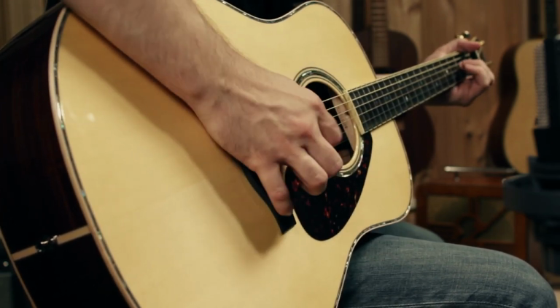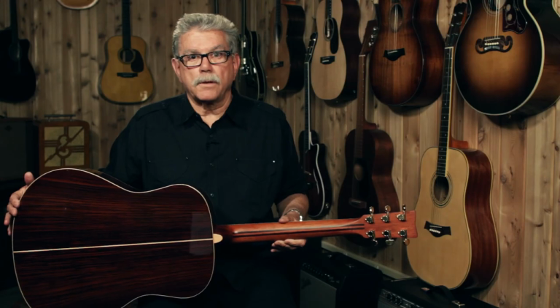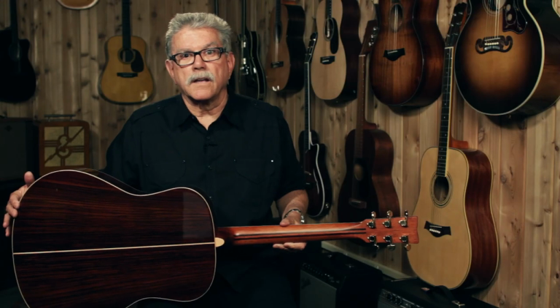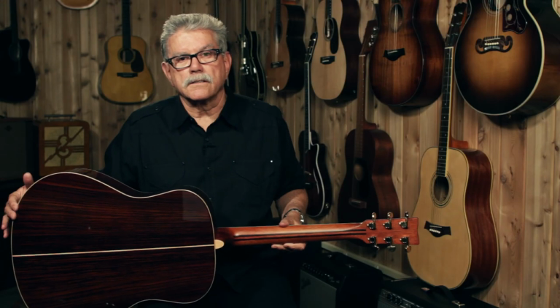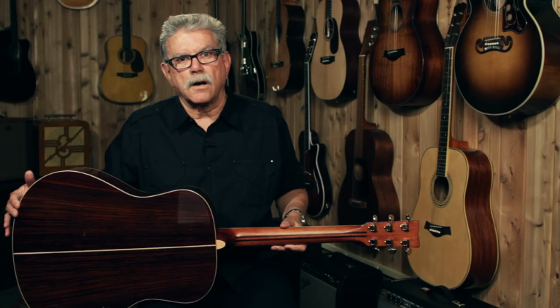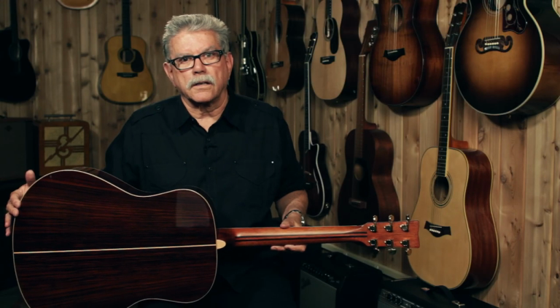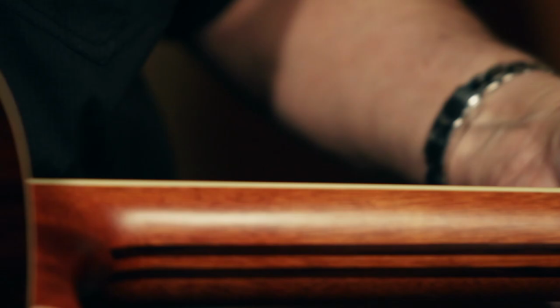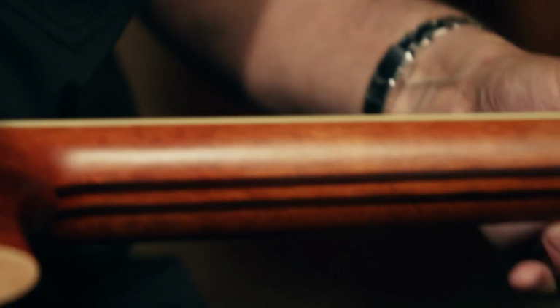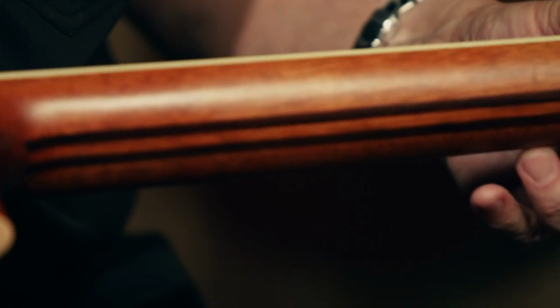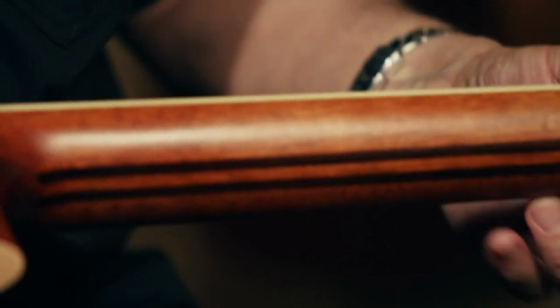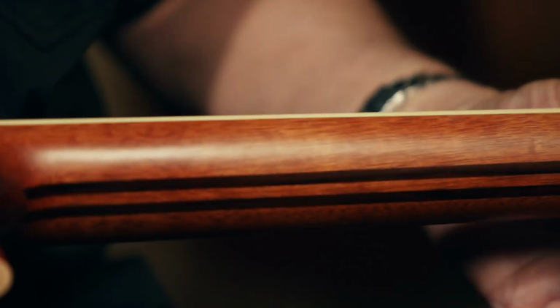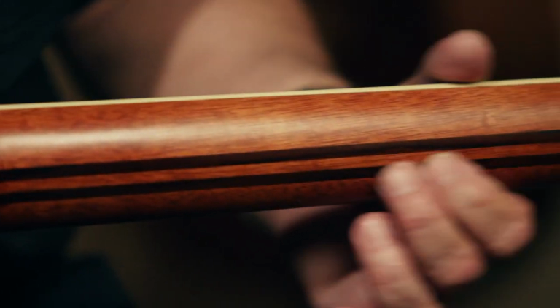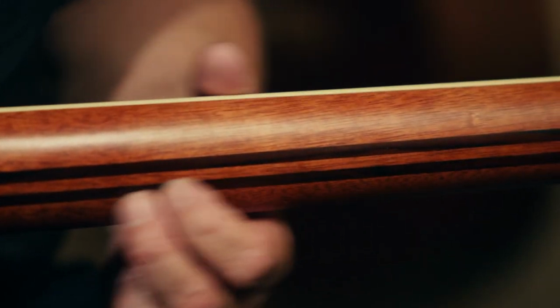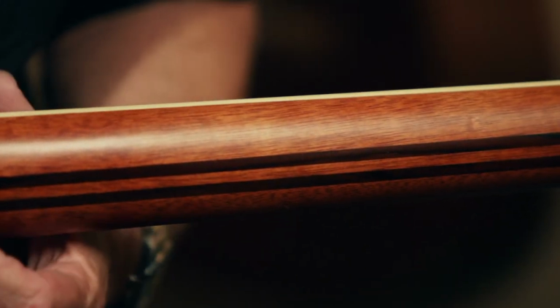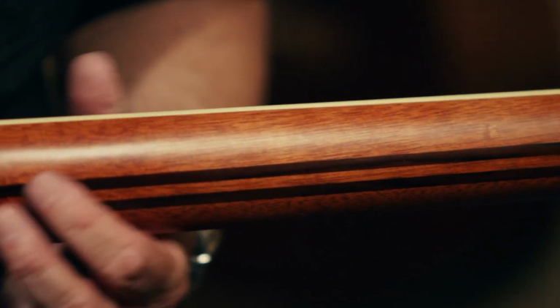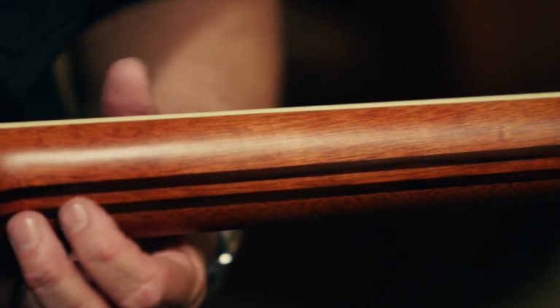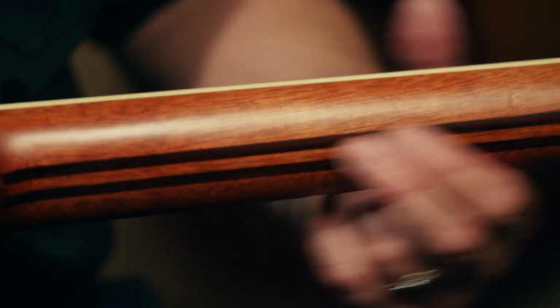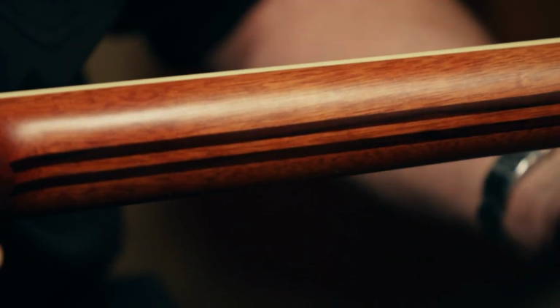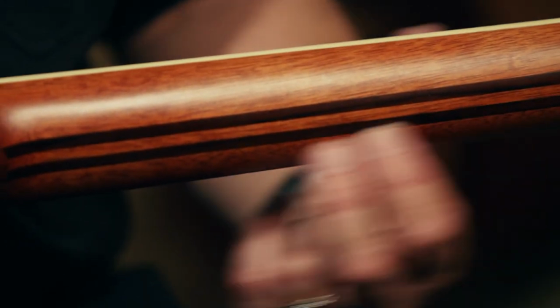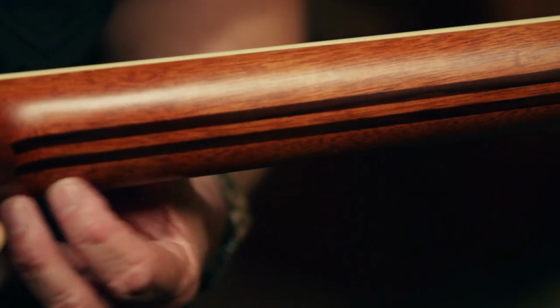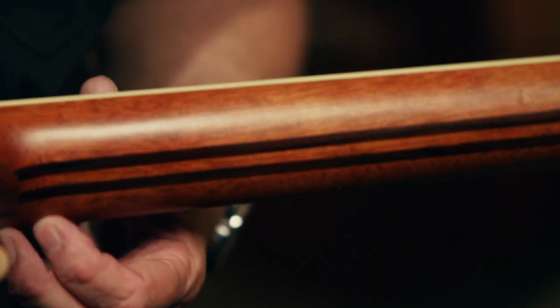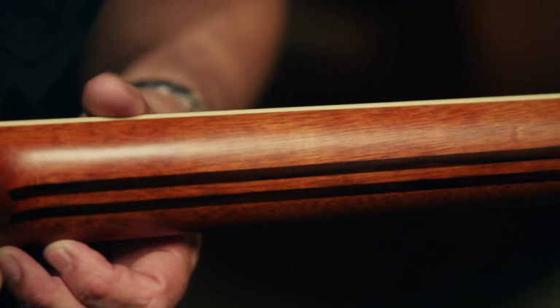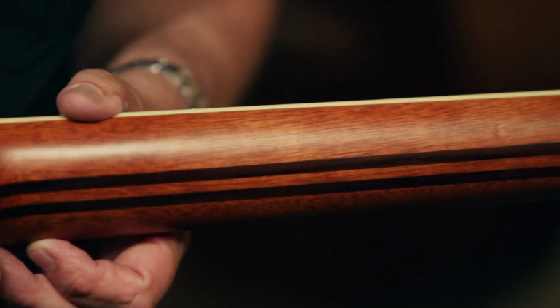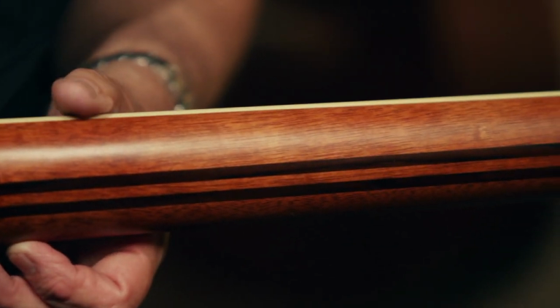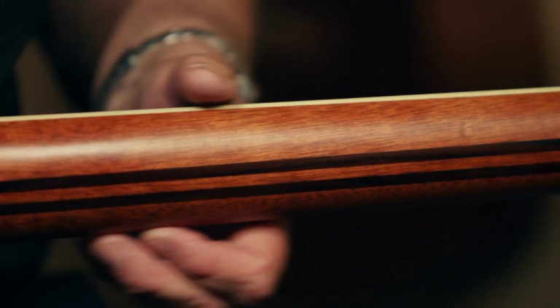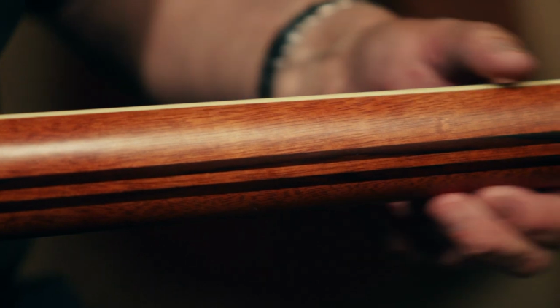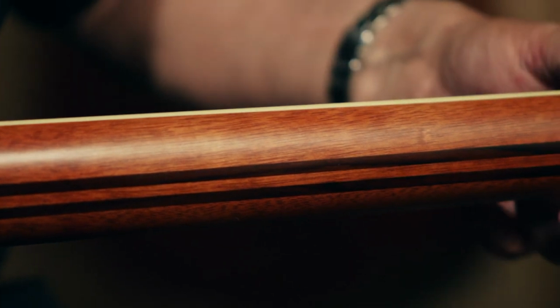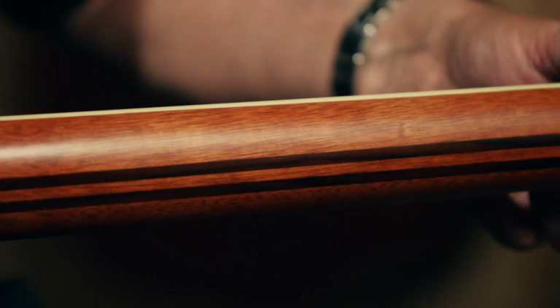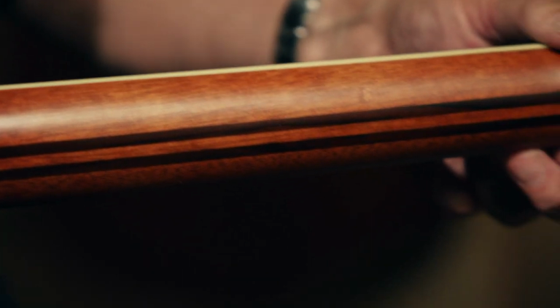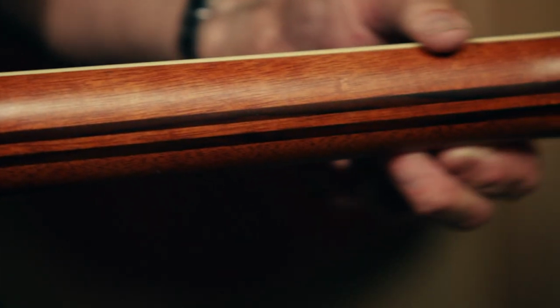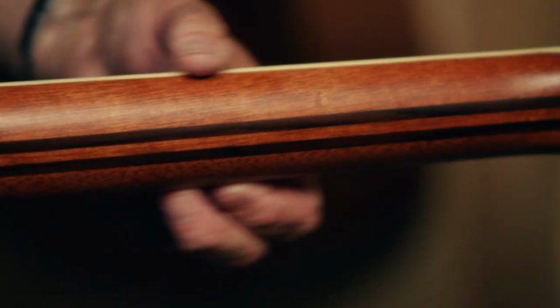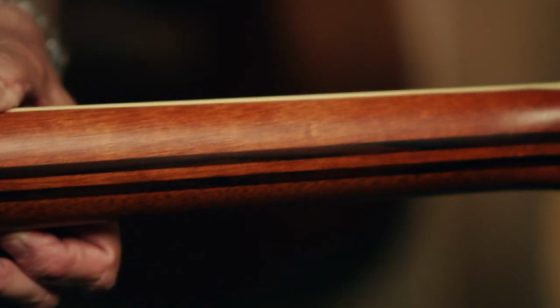The three-piece neck is mahogany, augmented by two strips of rosewood. A strip like this in the neck is usually called a stringer, so we'll just say it has two rosewood stringers.